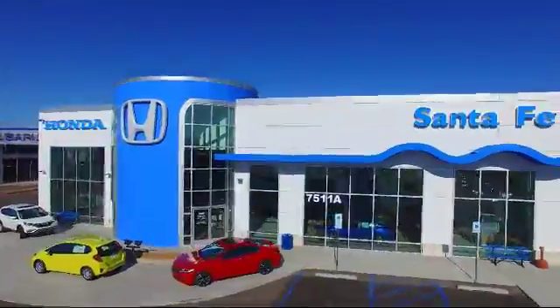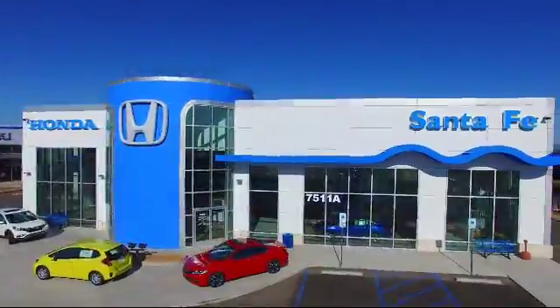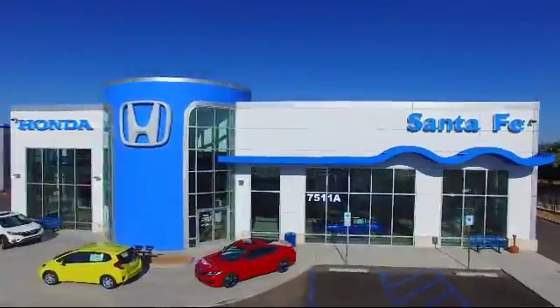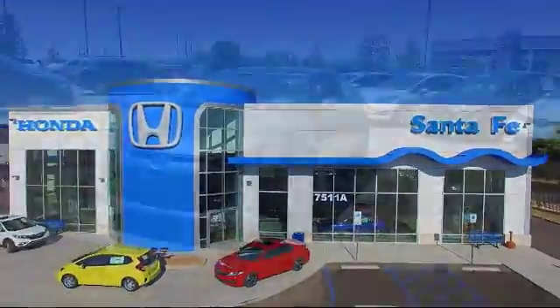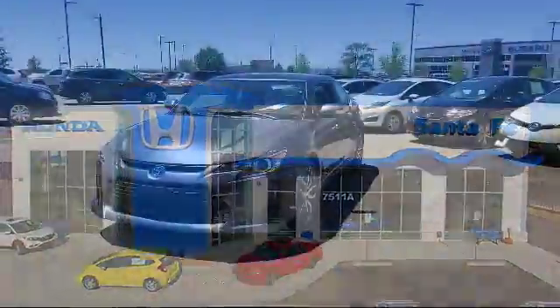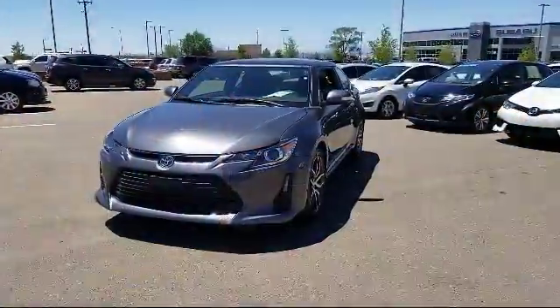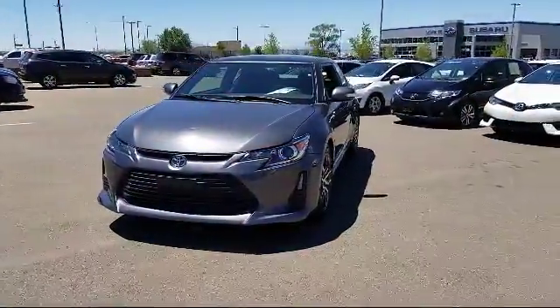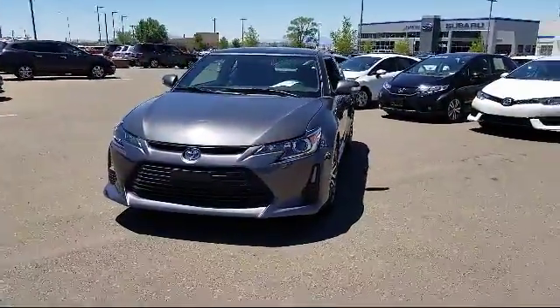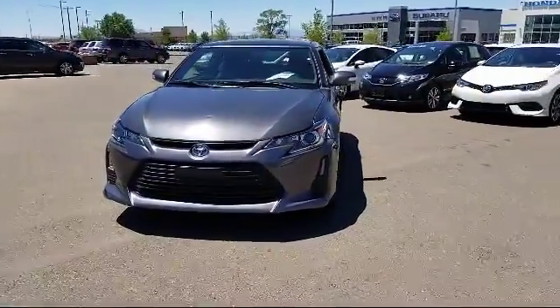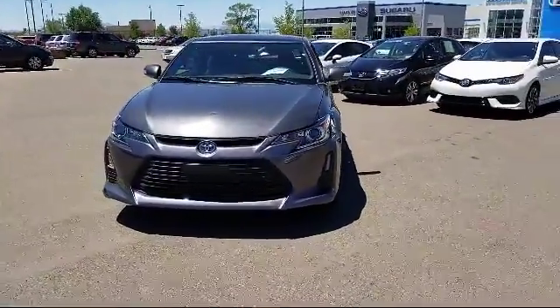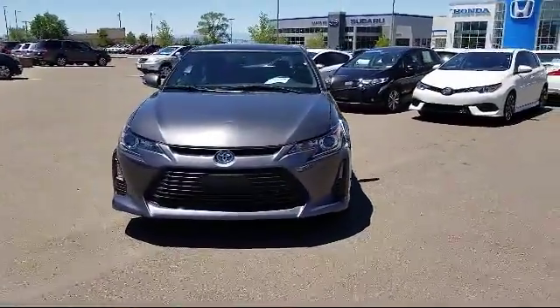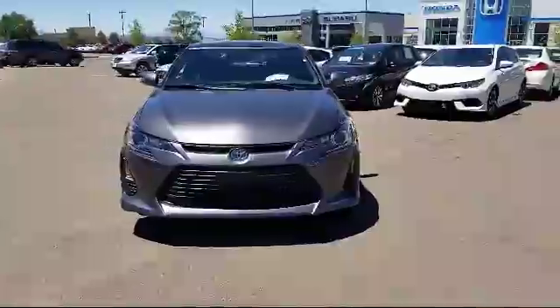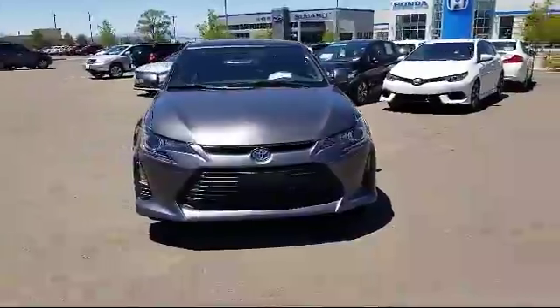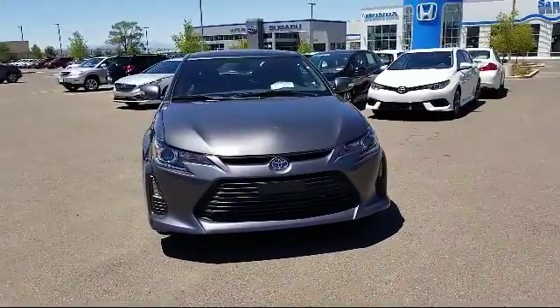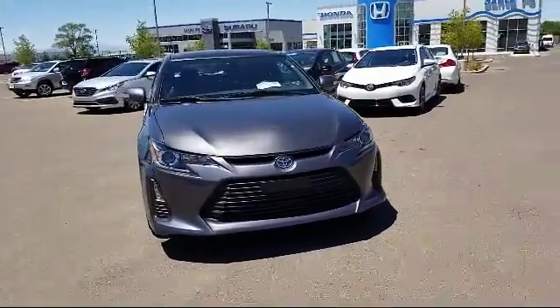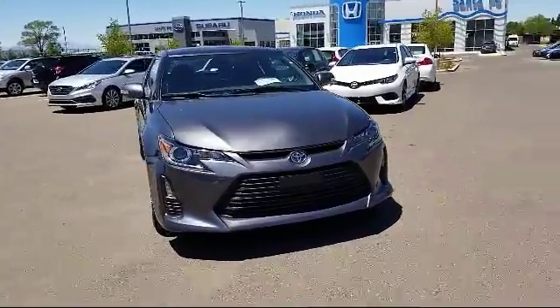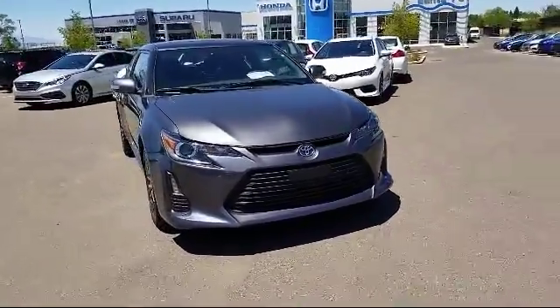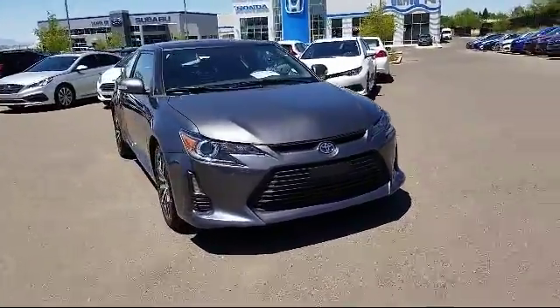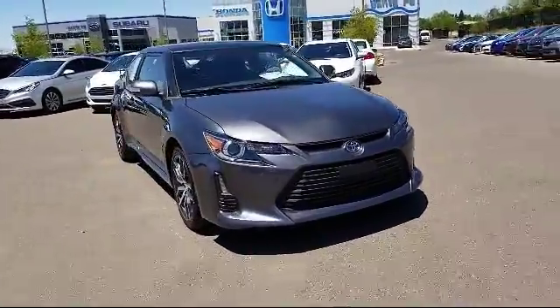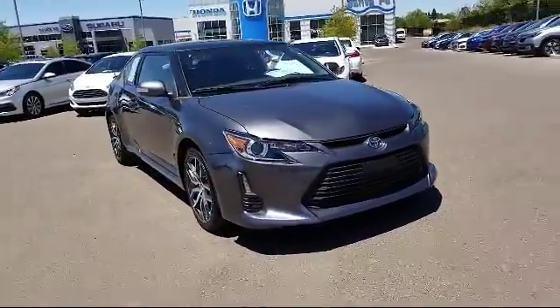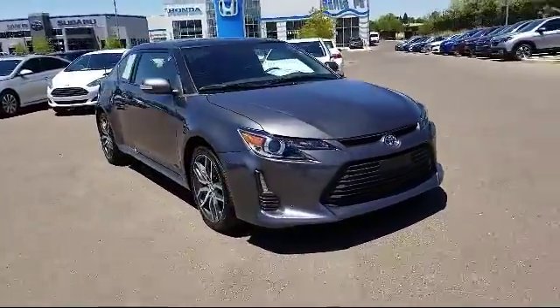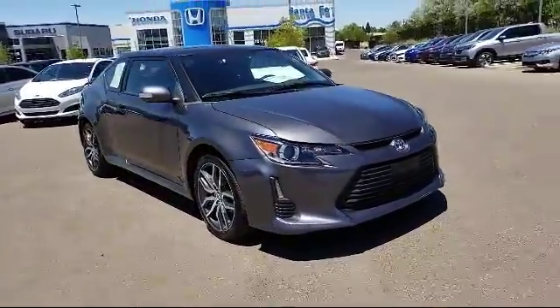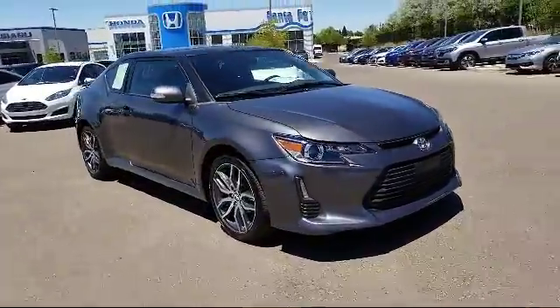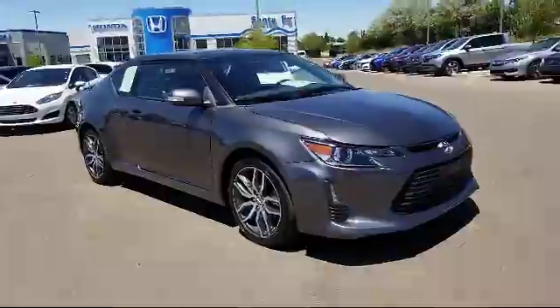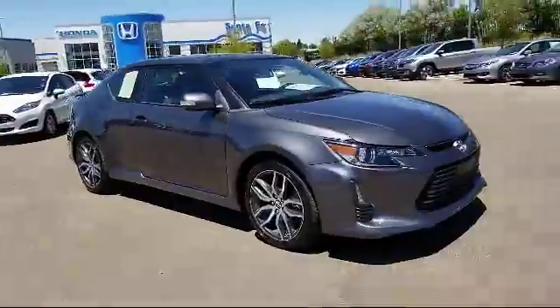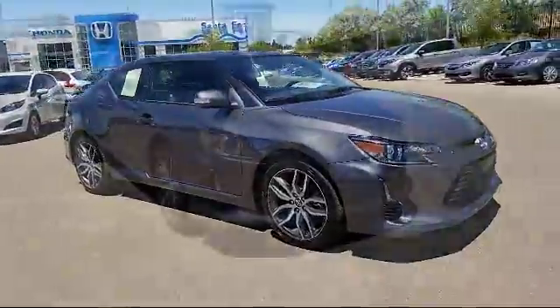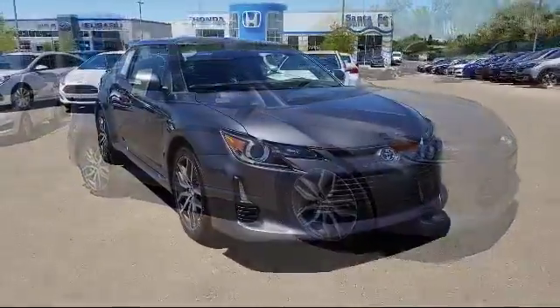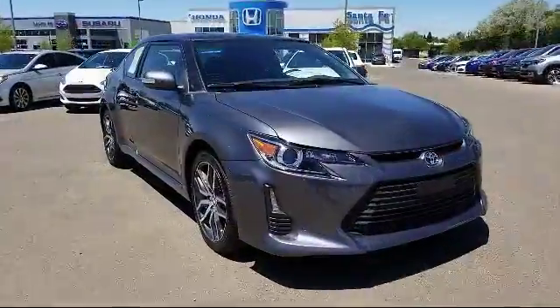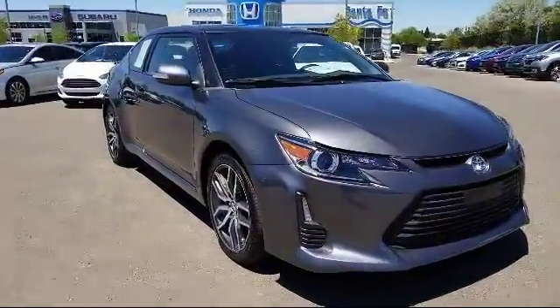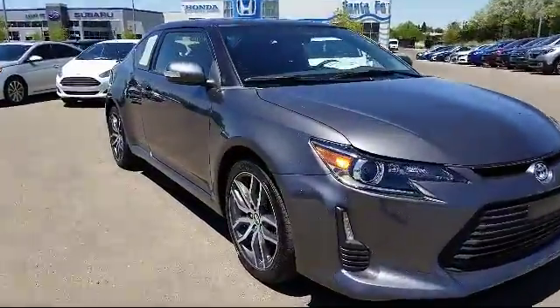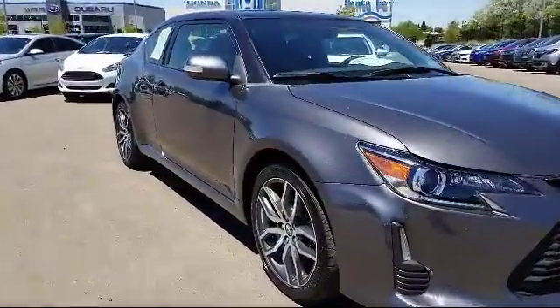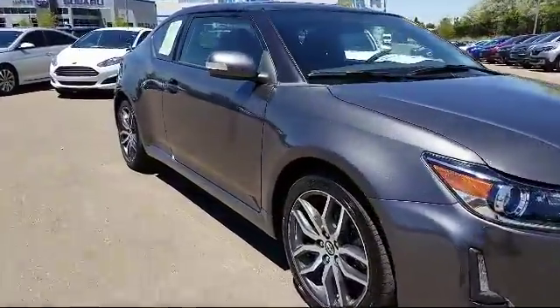It comes equipped with keyless entry, Bluetooth smartphone integration, steering wheel controls, alloy wheels, air conditioning, traction control, power windows, and side airbags.